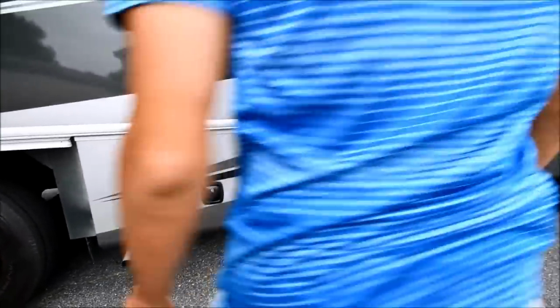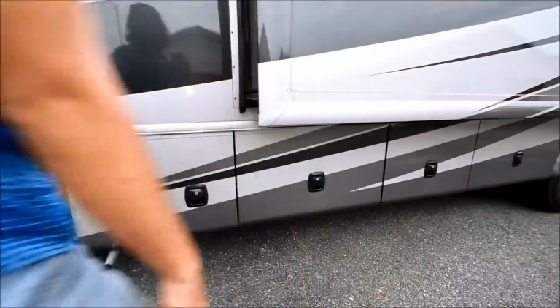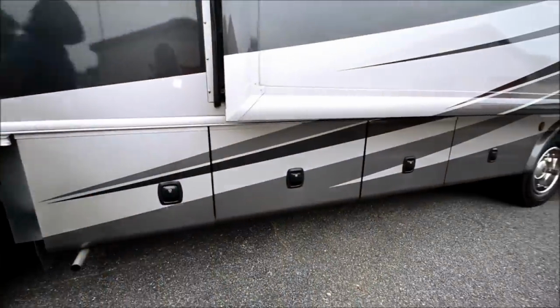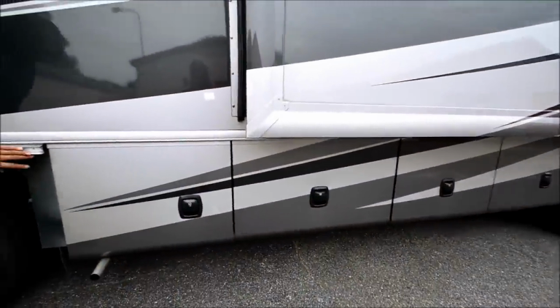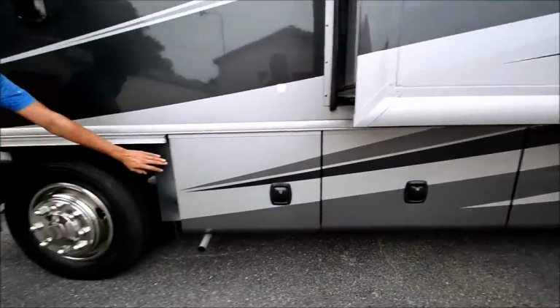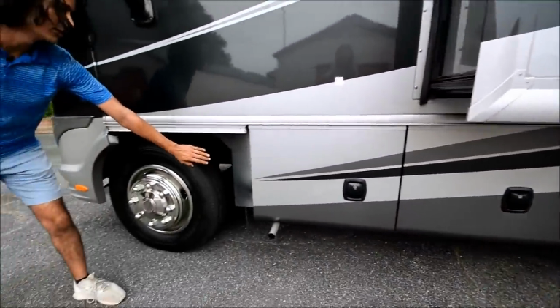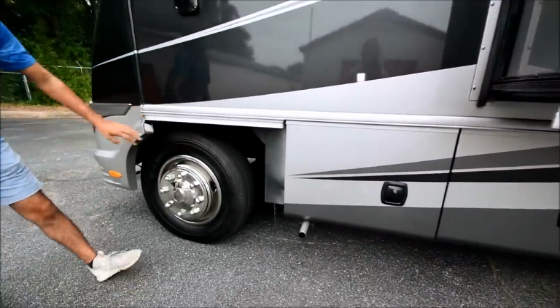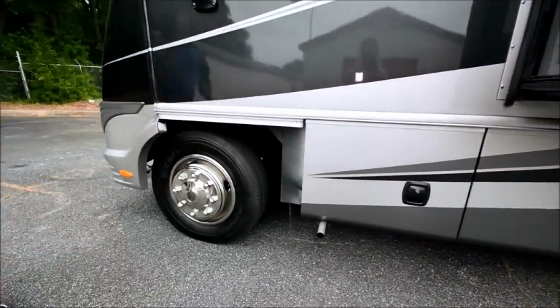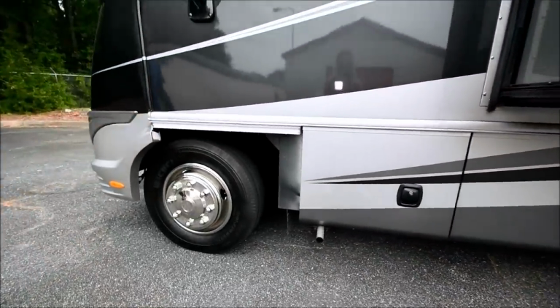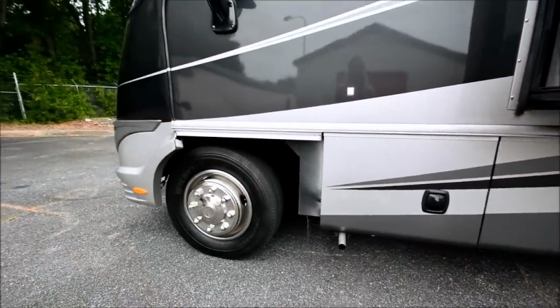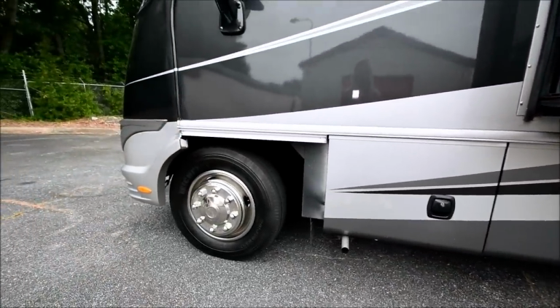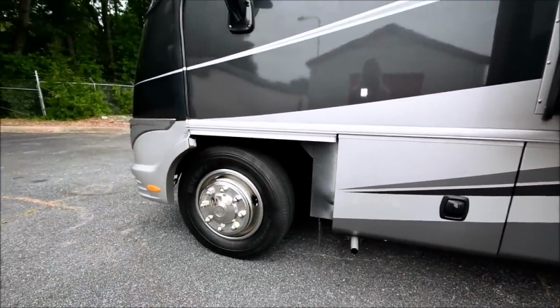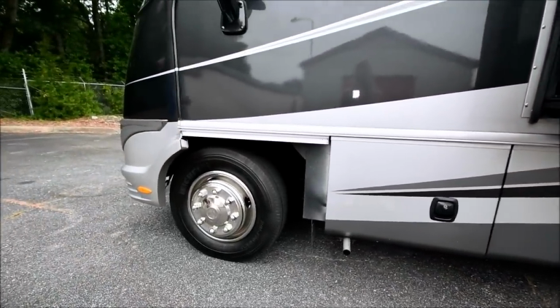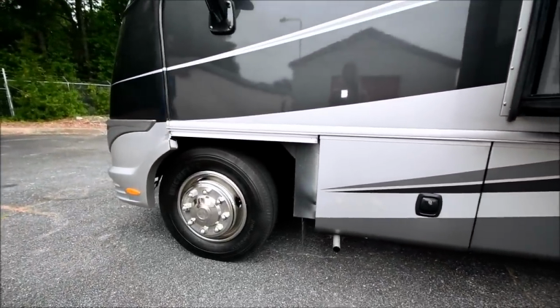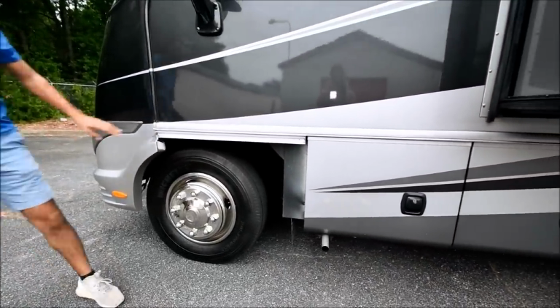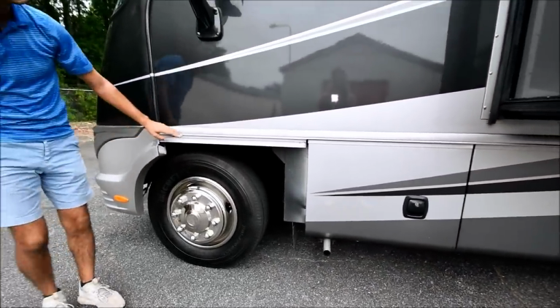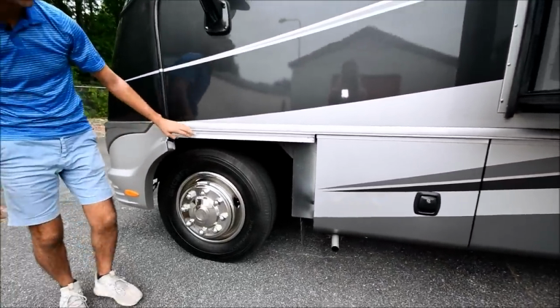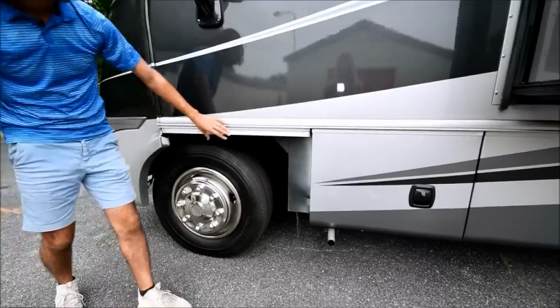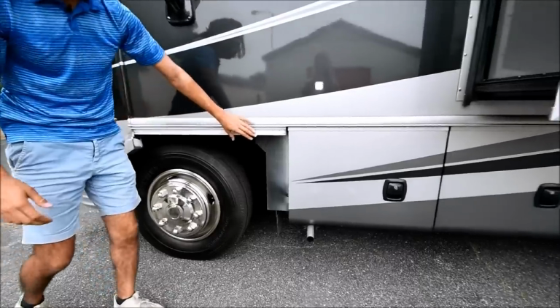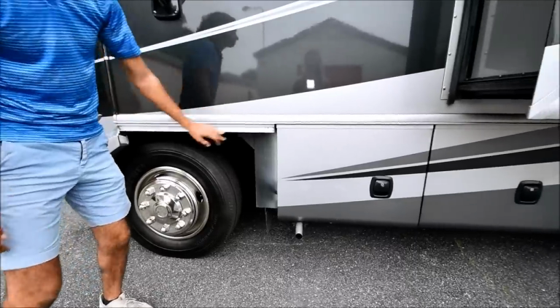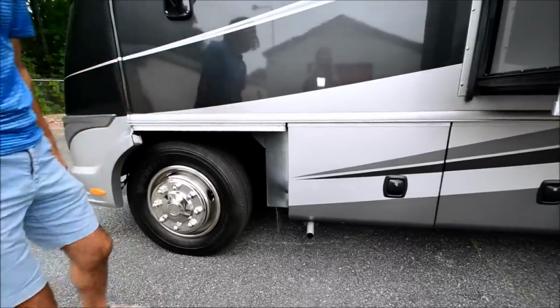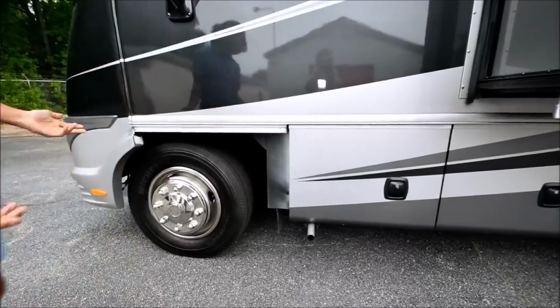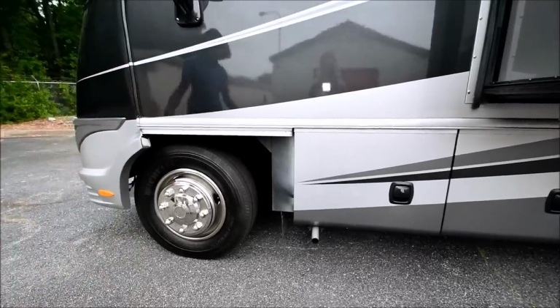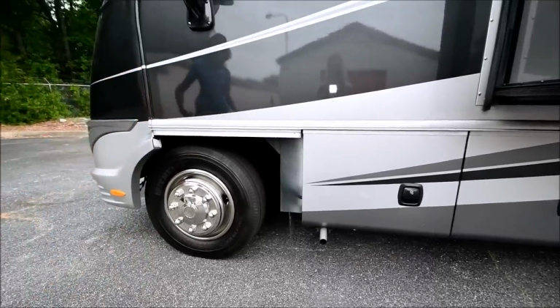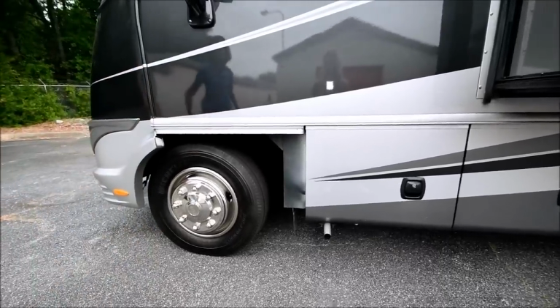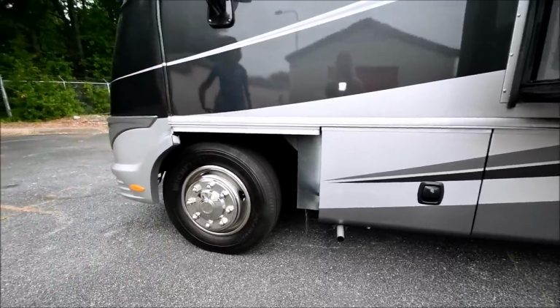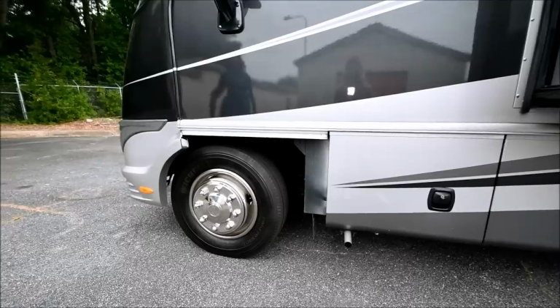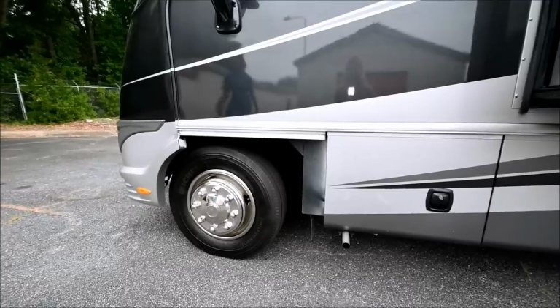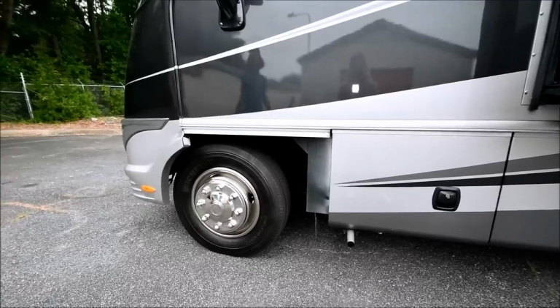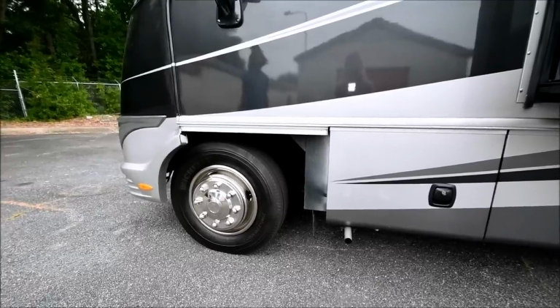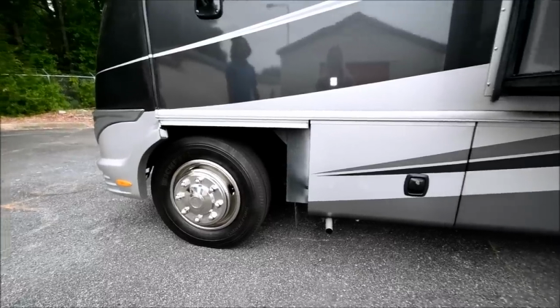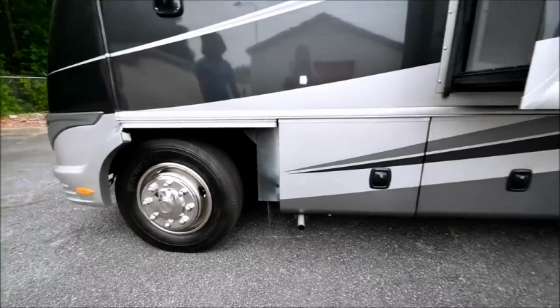It is missing a little fender piece here. This is purely cosmetic and you can probably order a piece from Thor, but since this is on consignment we're not going to go ahead and replace it. It probably costs maximum a couple hundred bucks.